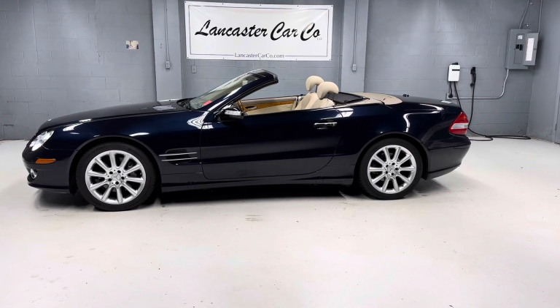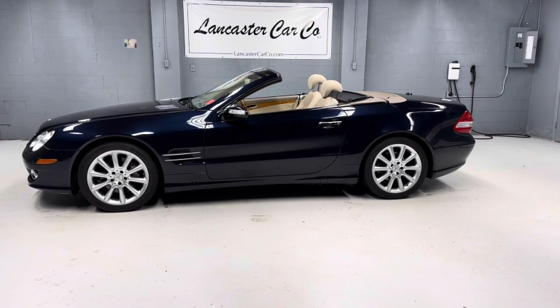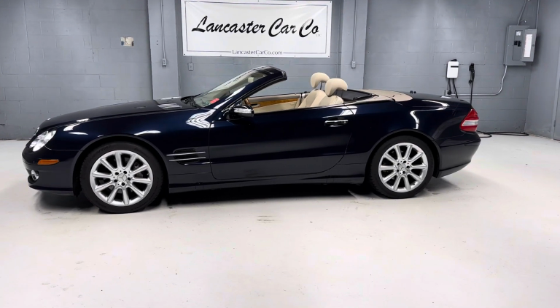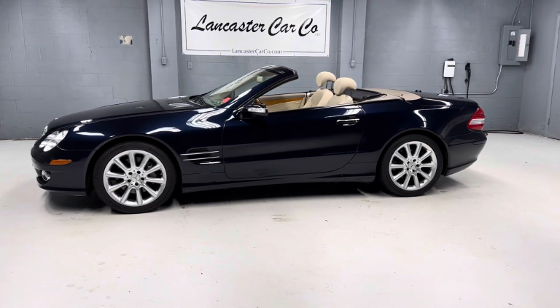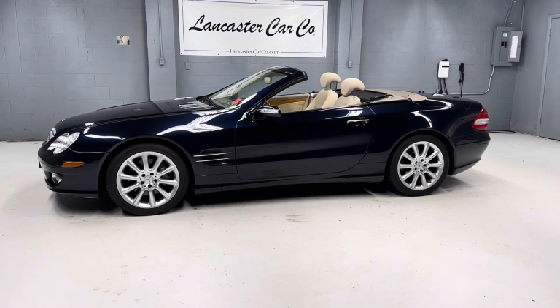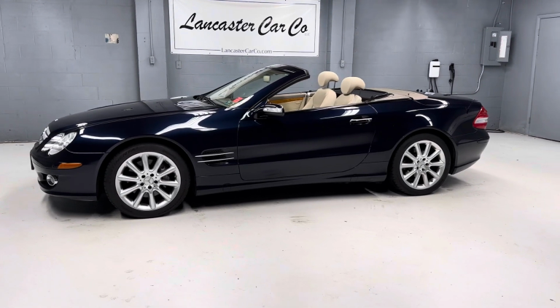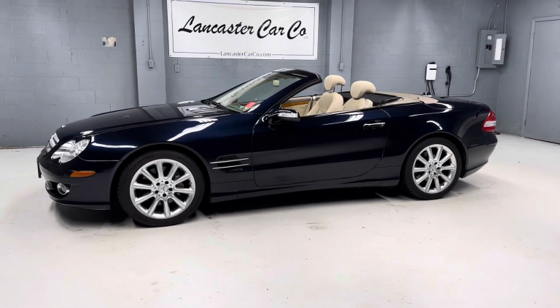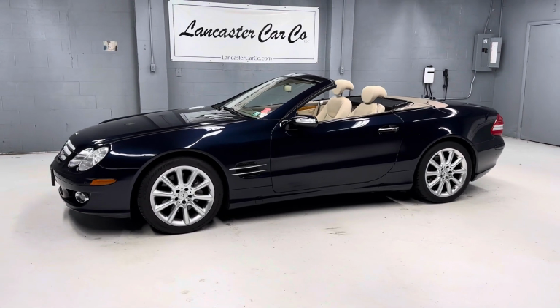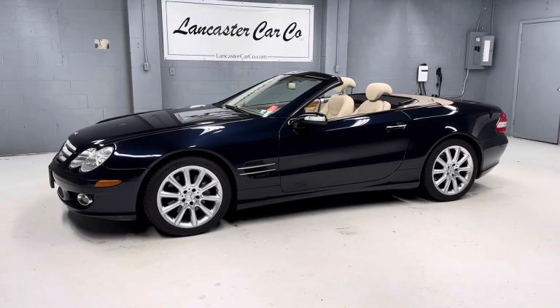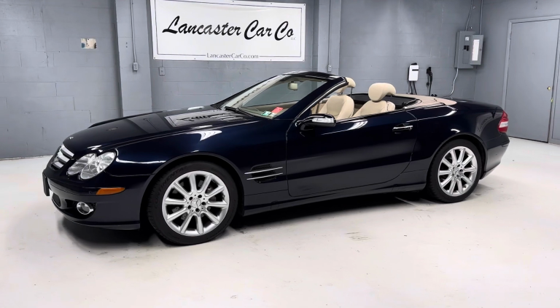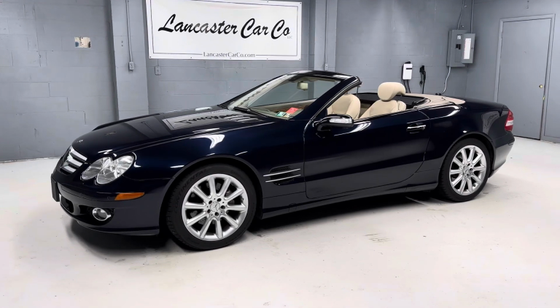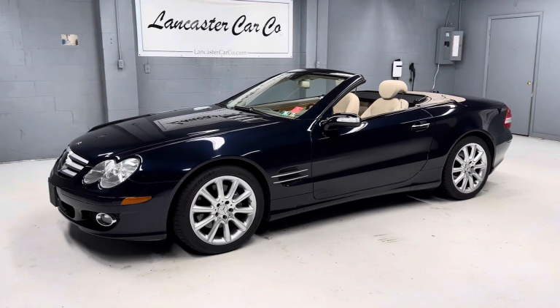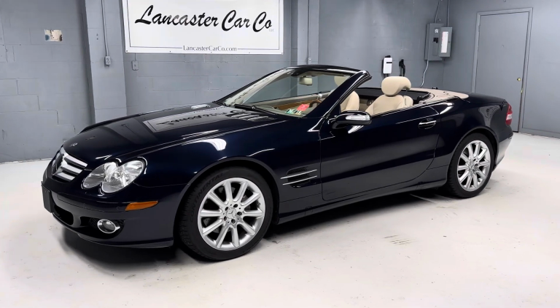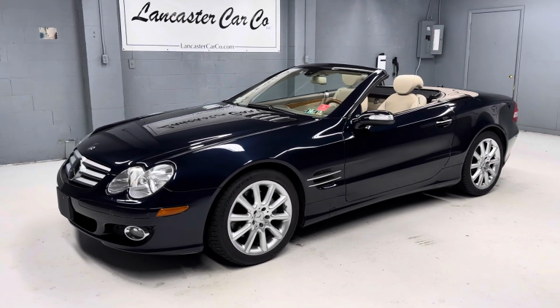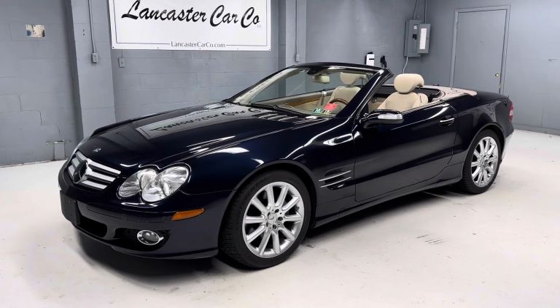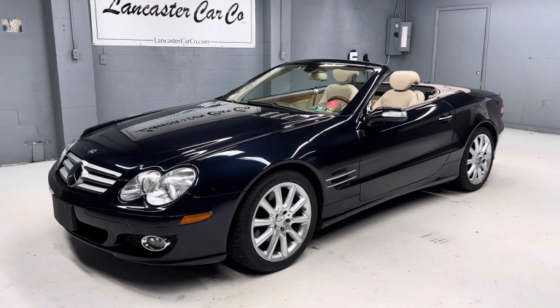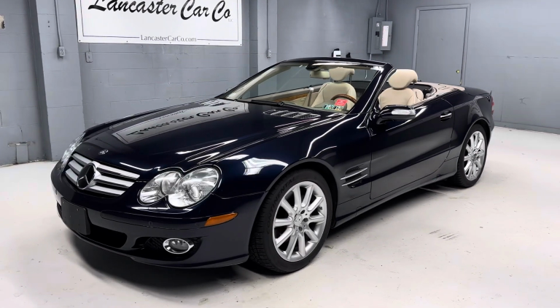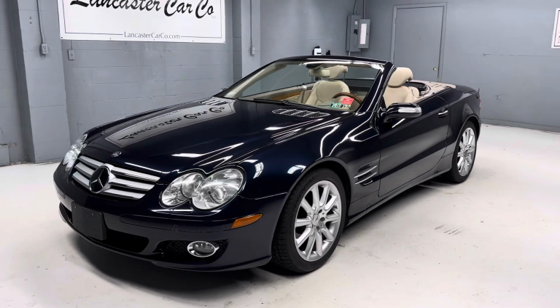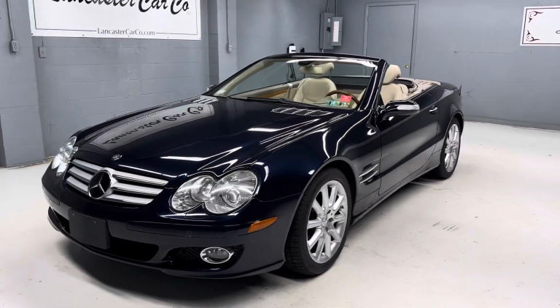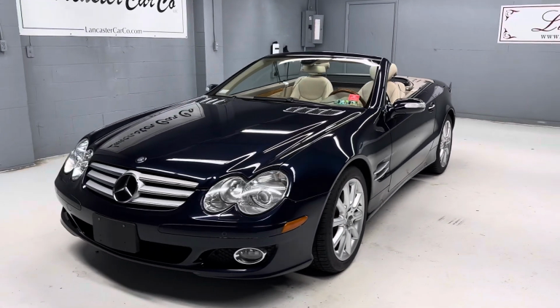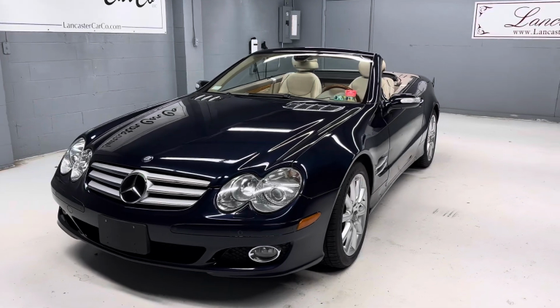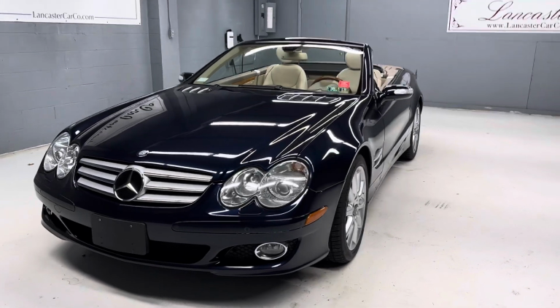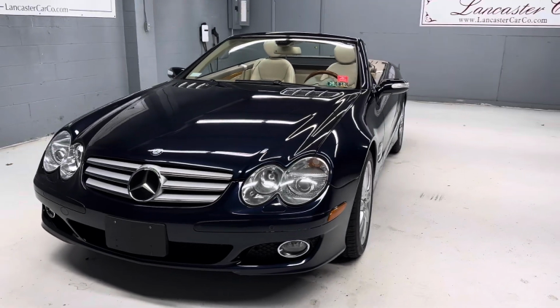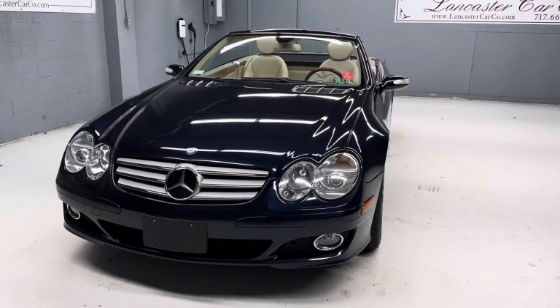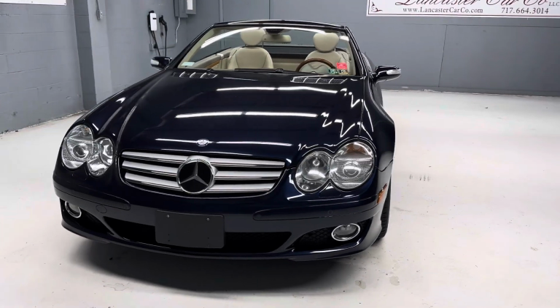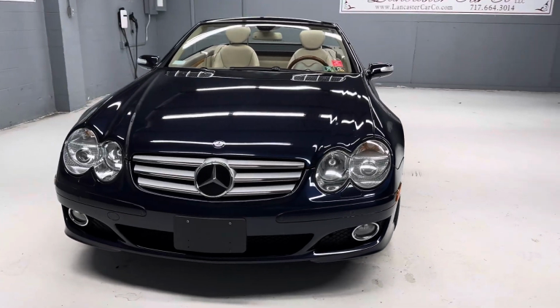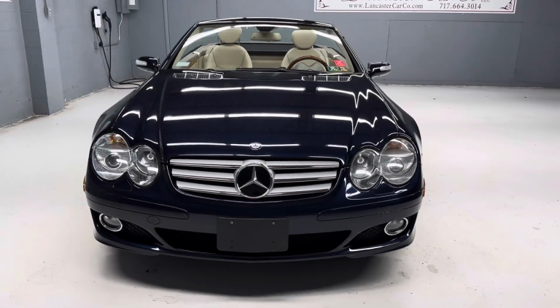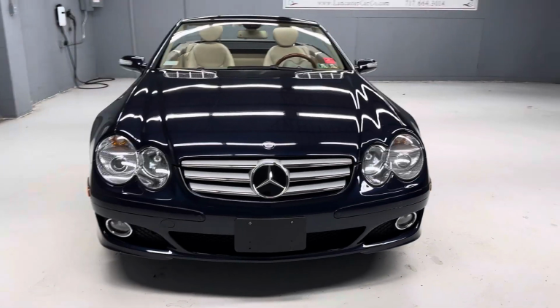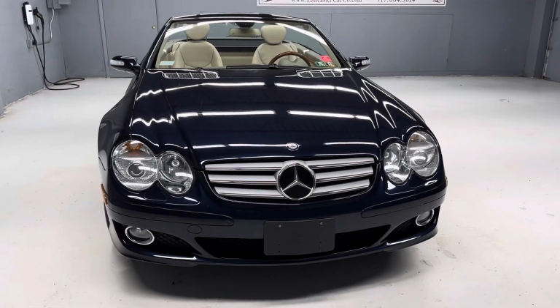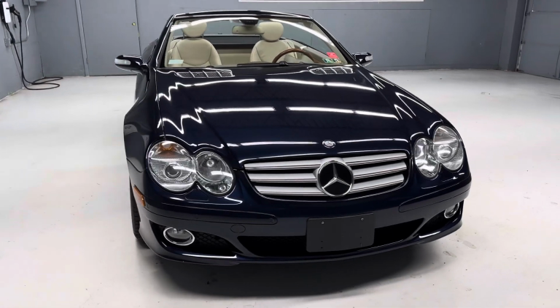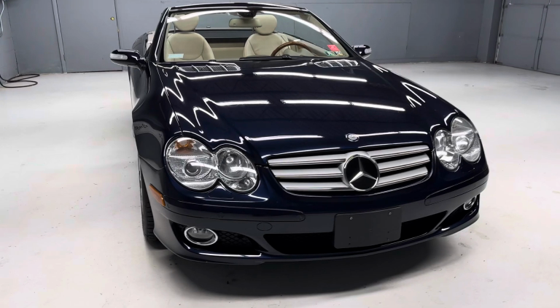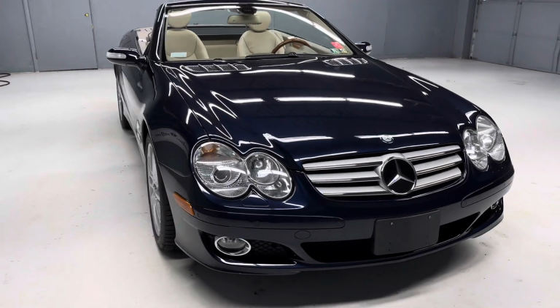This is a 2007 Mercedes-Benz SL 550 with only 54,000 miles. It's just Pennsylvania State Safety inspected and serviced. It's a trade-in at a Mercedes dealership in our area. Very nice, clean car.